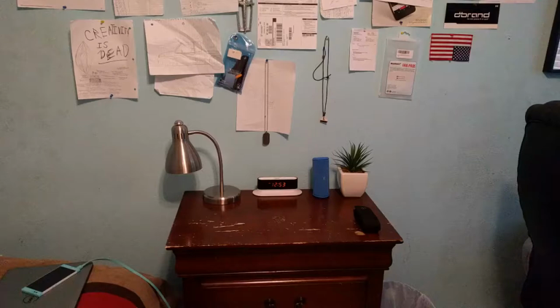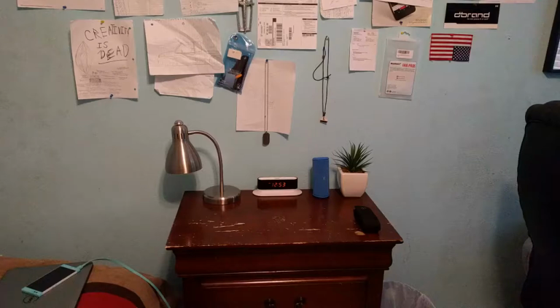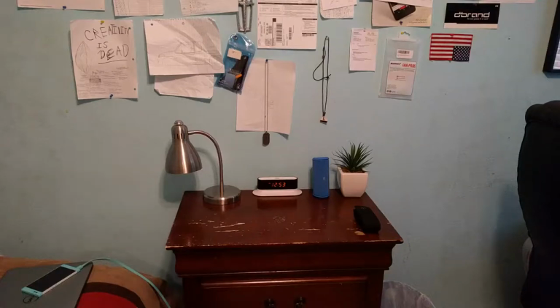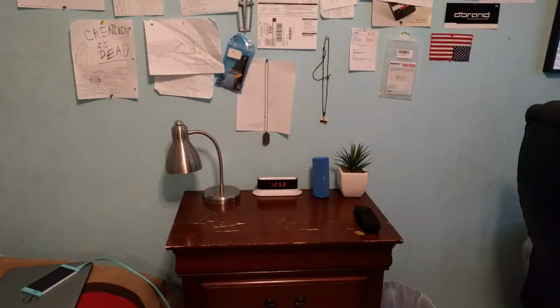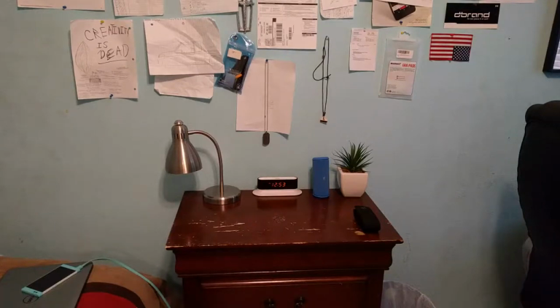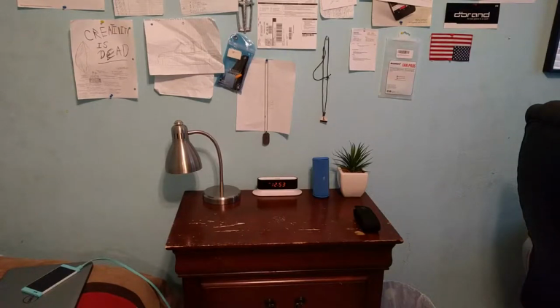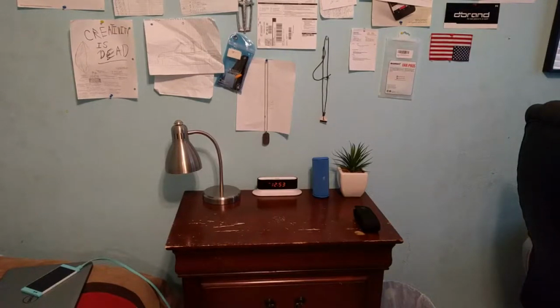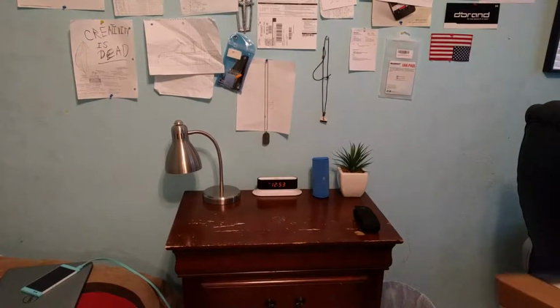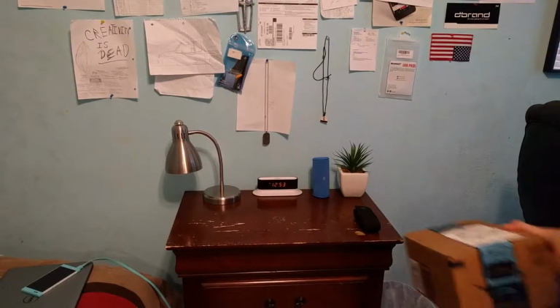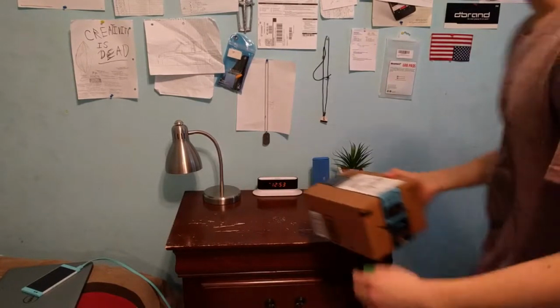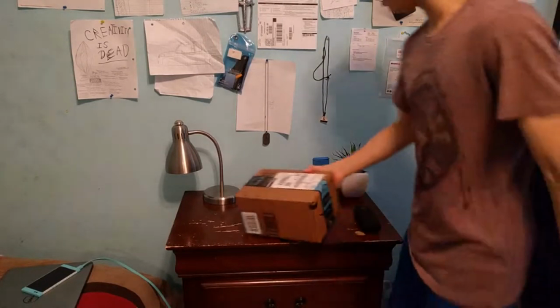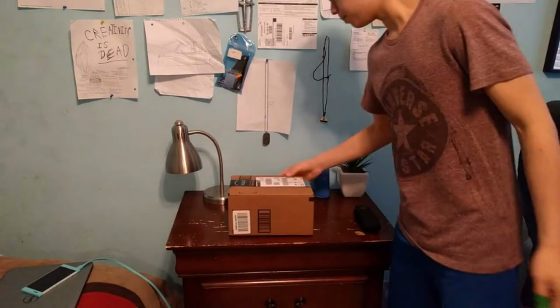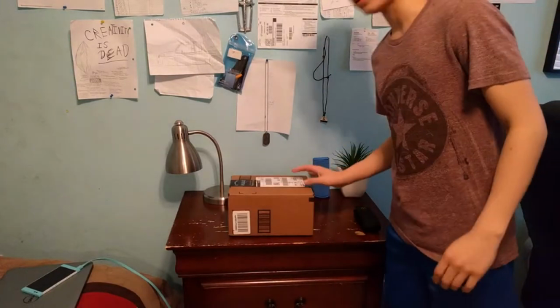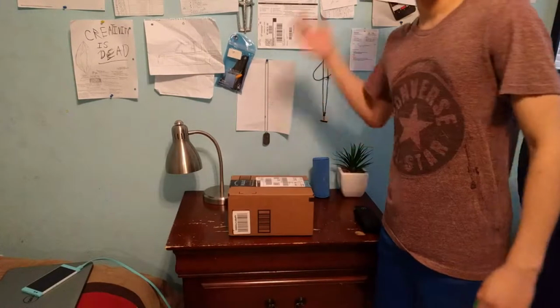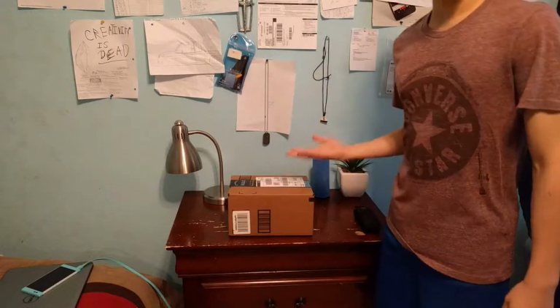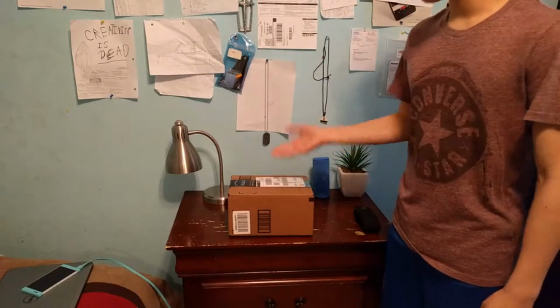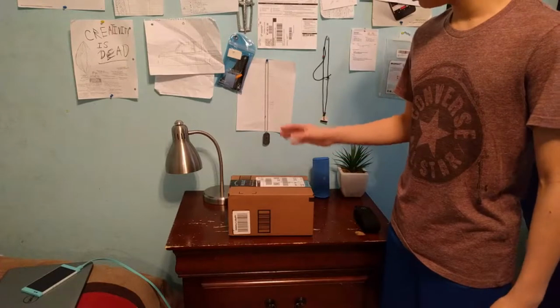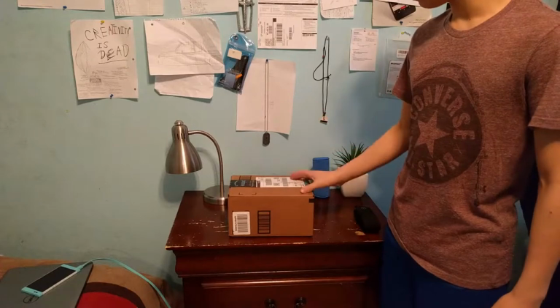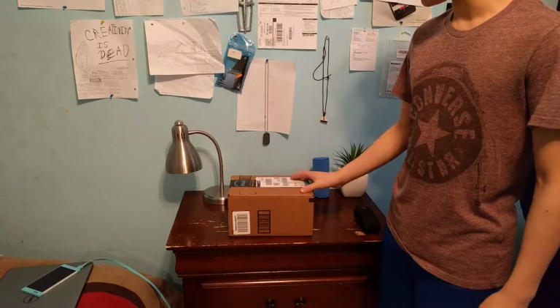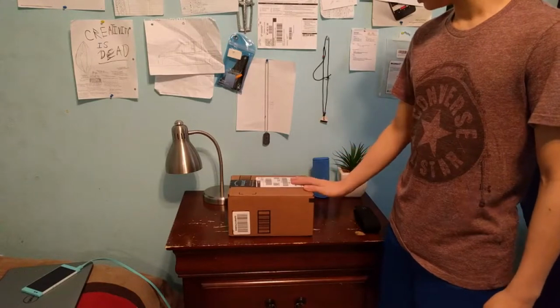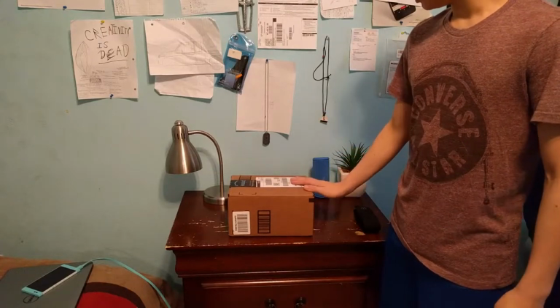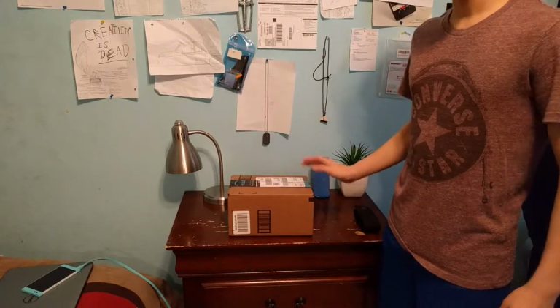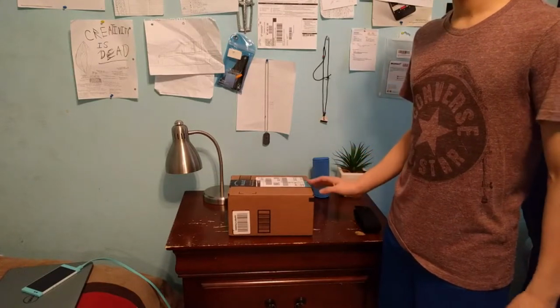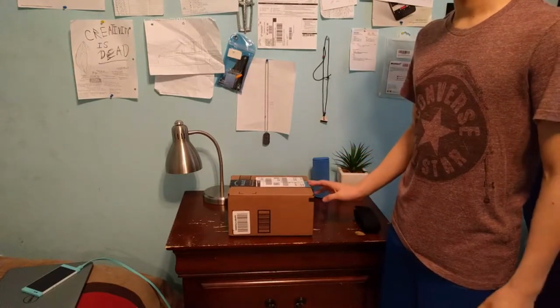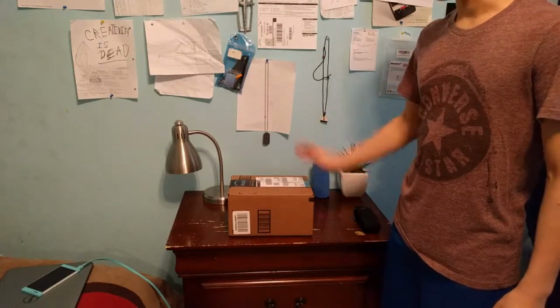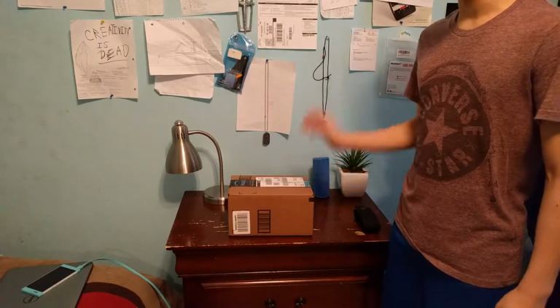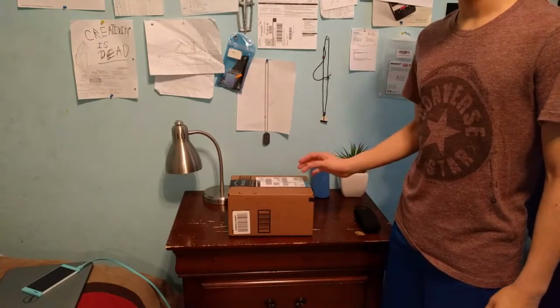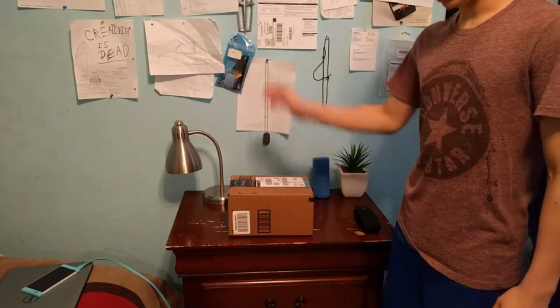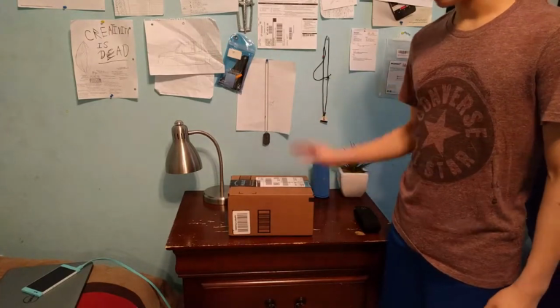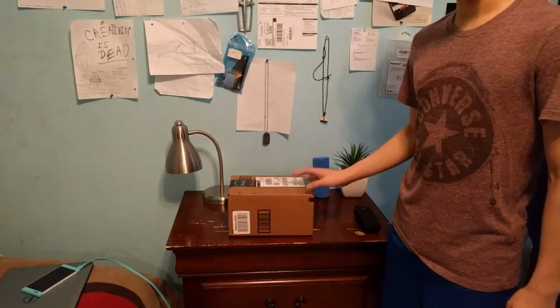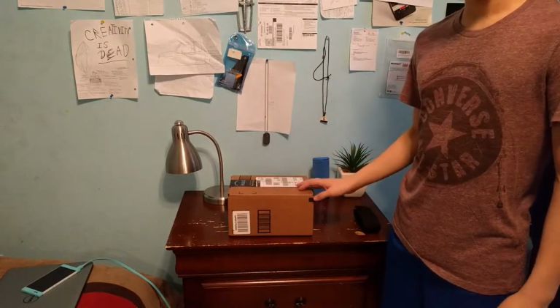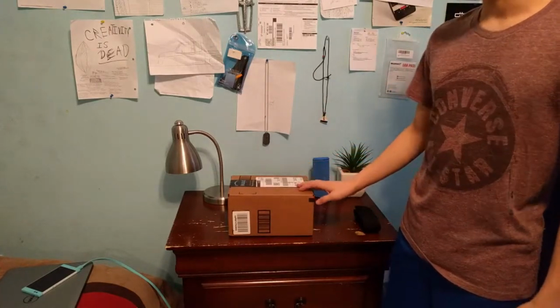Don't mind the background, guys — just my brother playing his euphonium. Today we are going to unbox the Western Digital Blue 1TB hard drive.